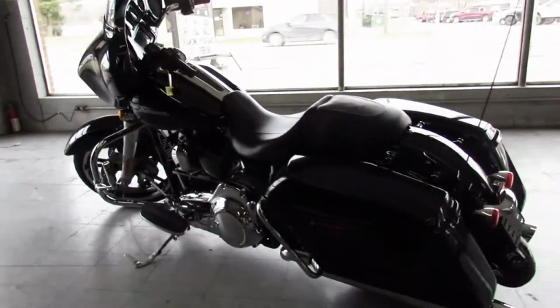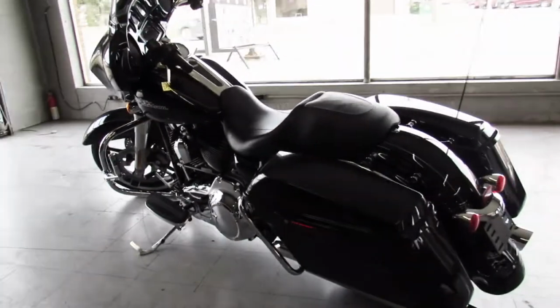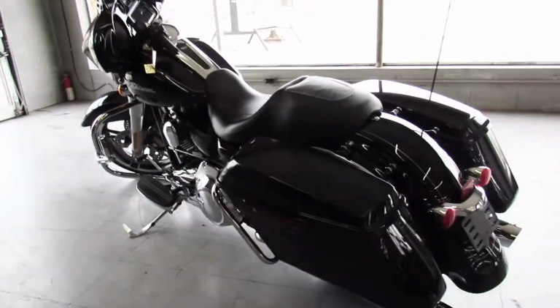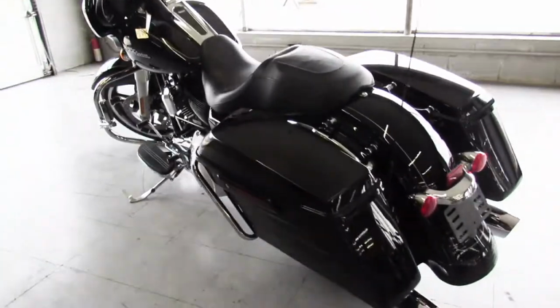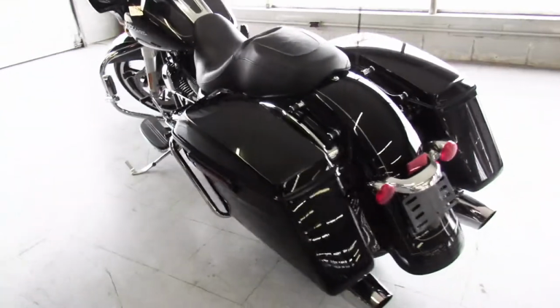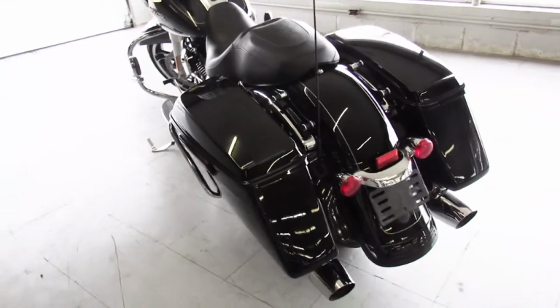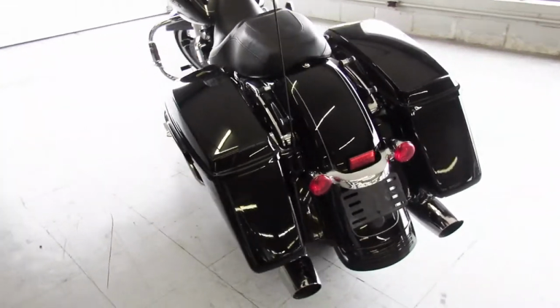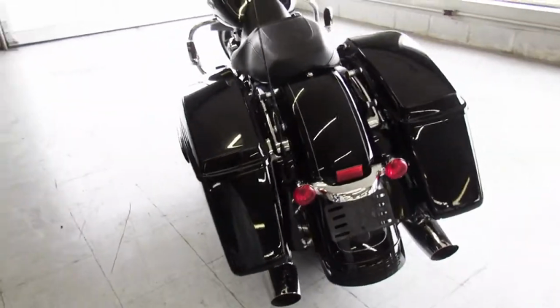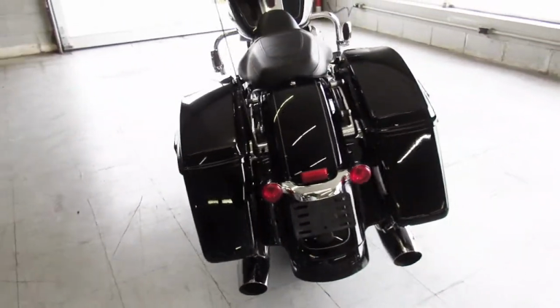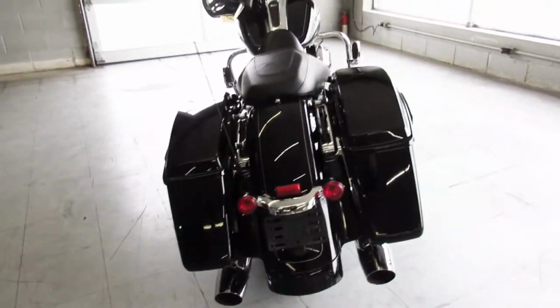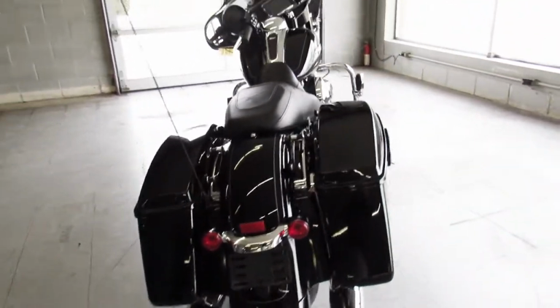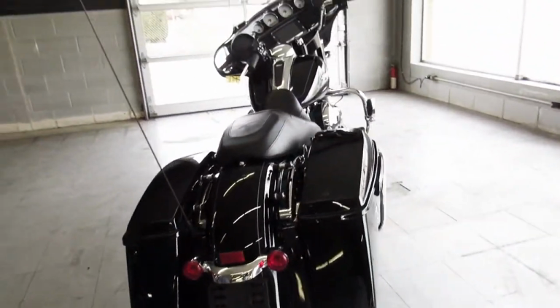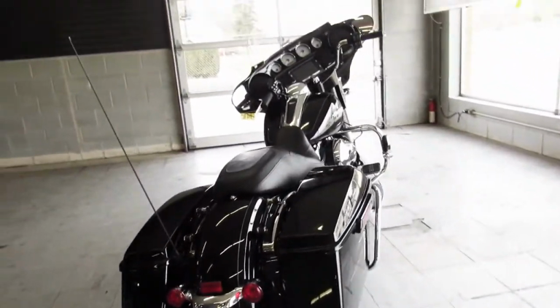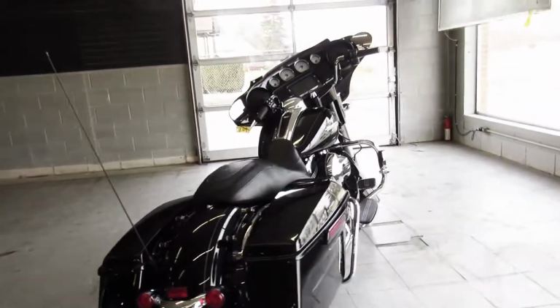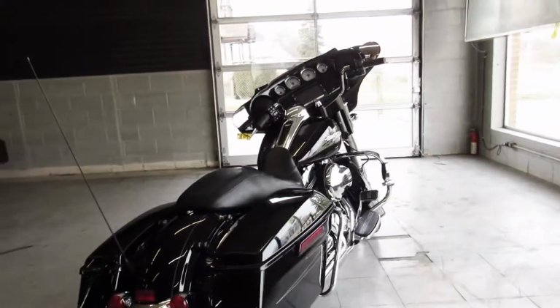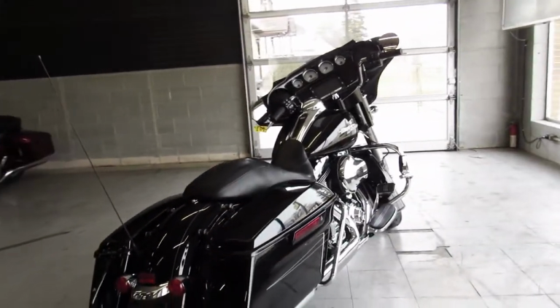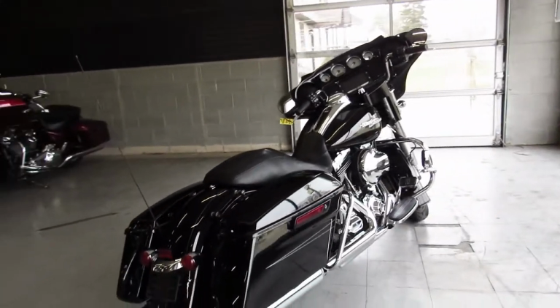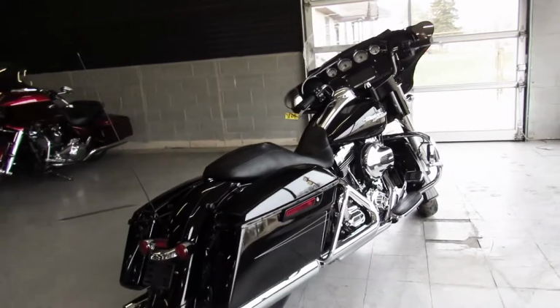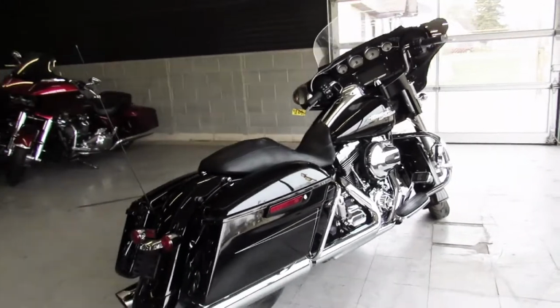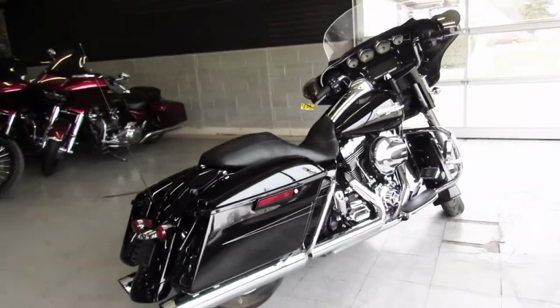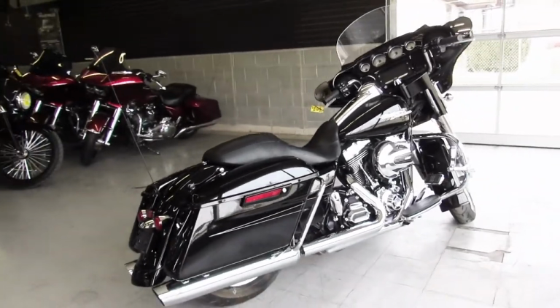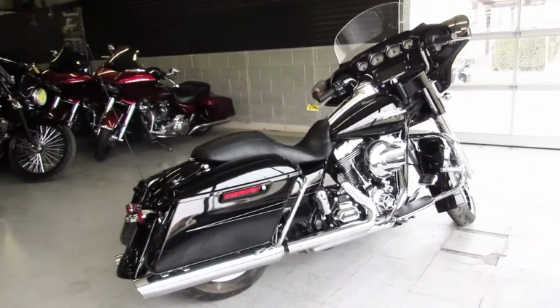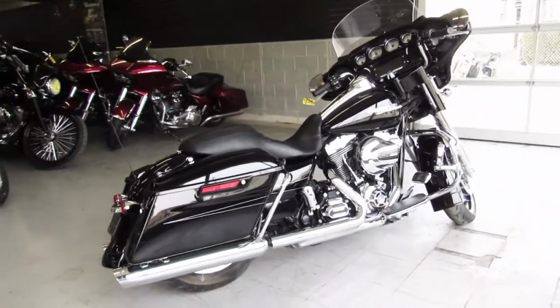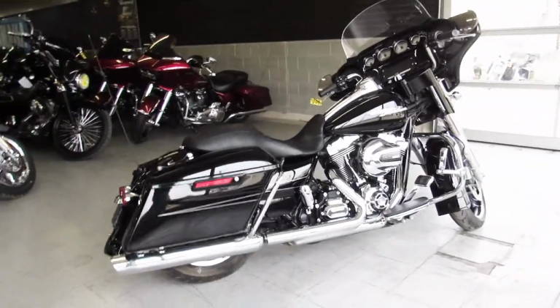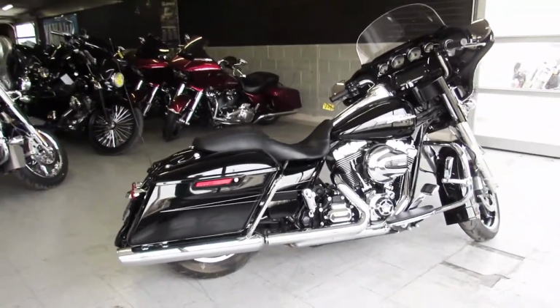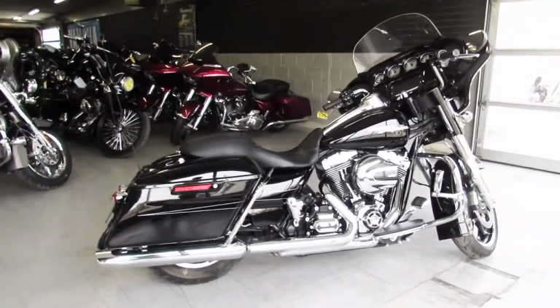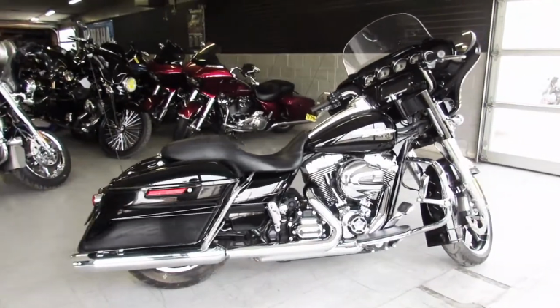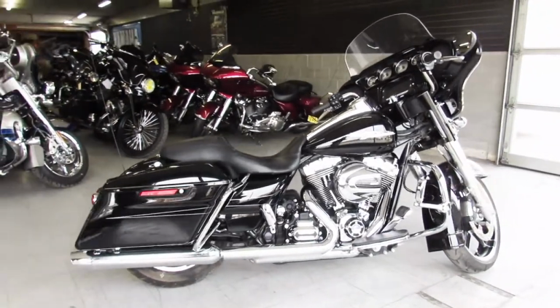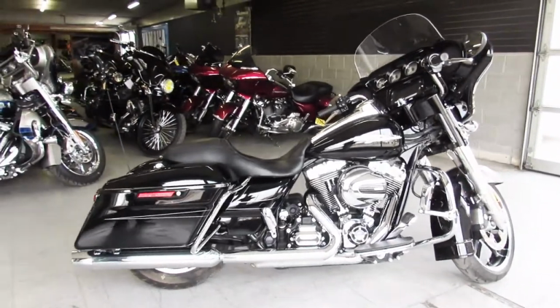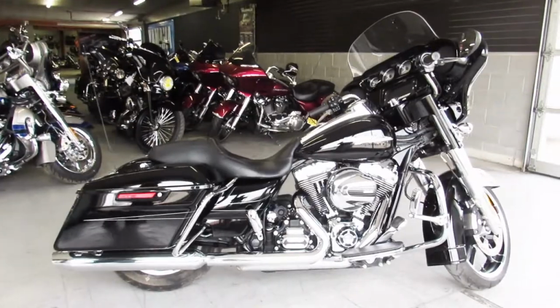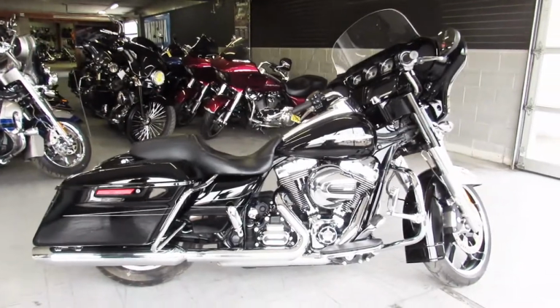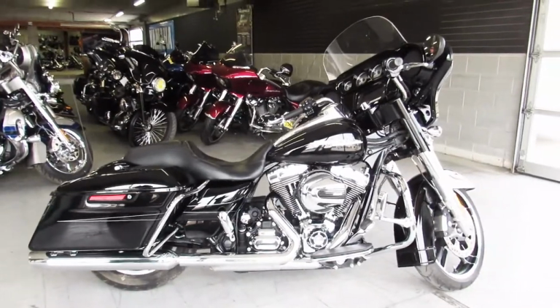All the fluids have been changed and this one's ready for the street. Why buy new when you can save thousands on this 2016 Street Glide Special with only 2,200 miles — it's really not even broken in. Give us a call, we'll get it done: 810-648-9500.